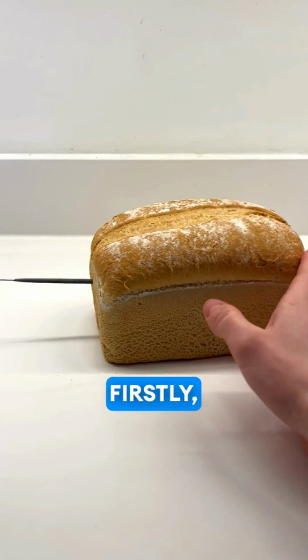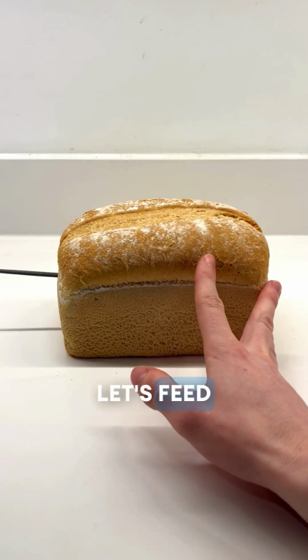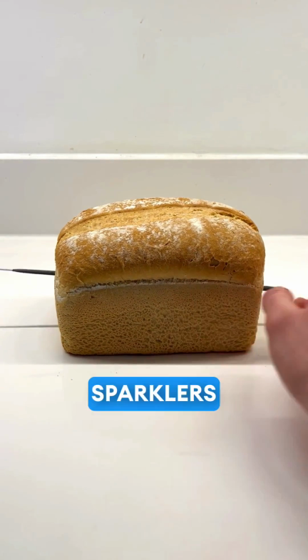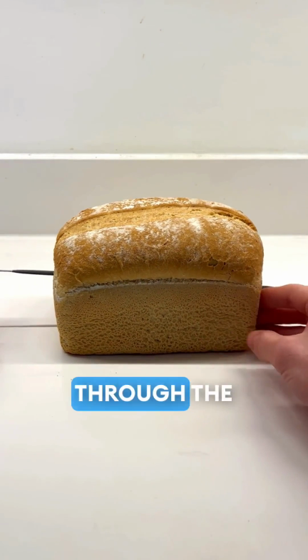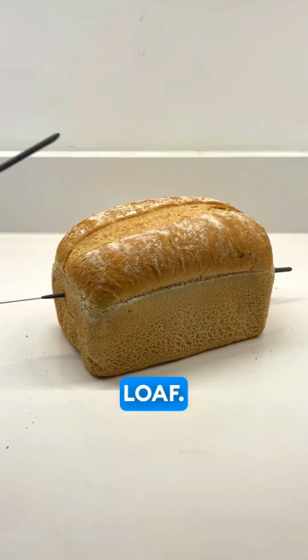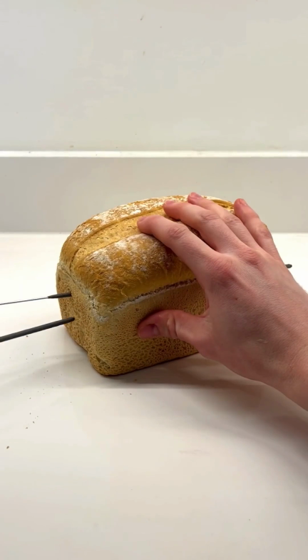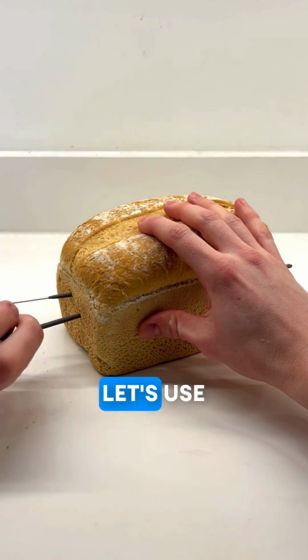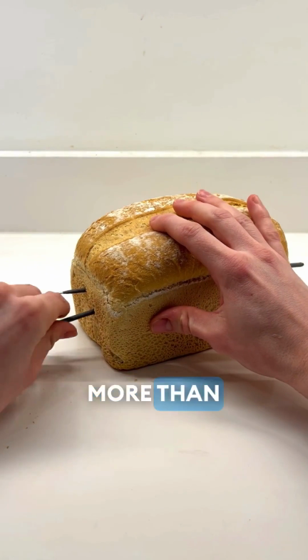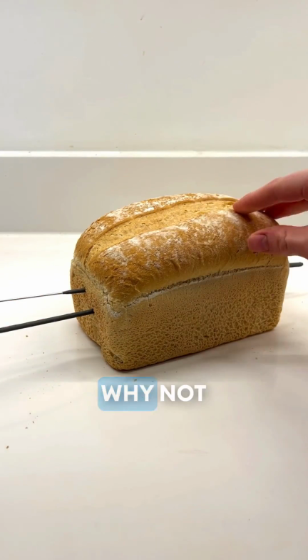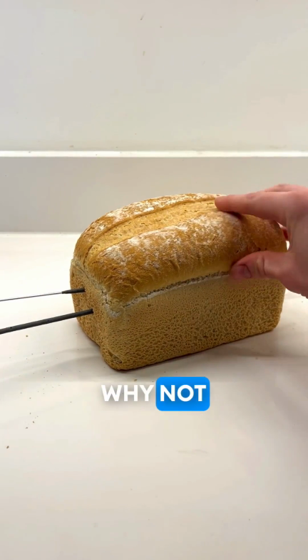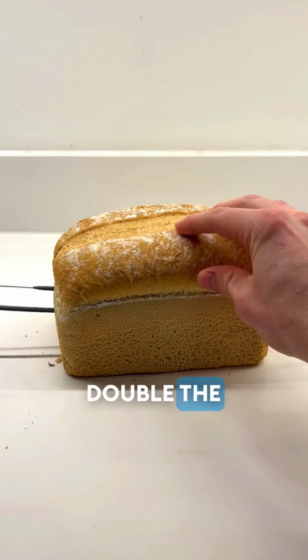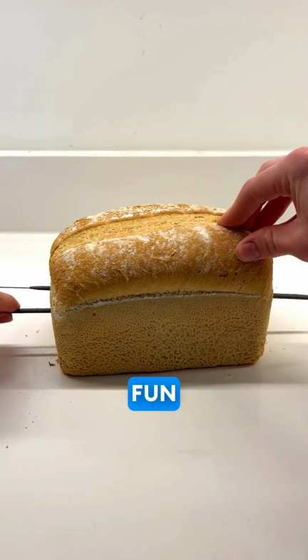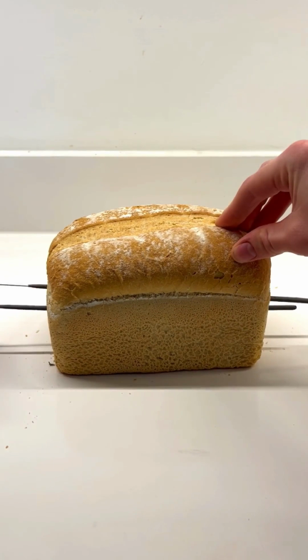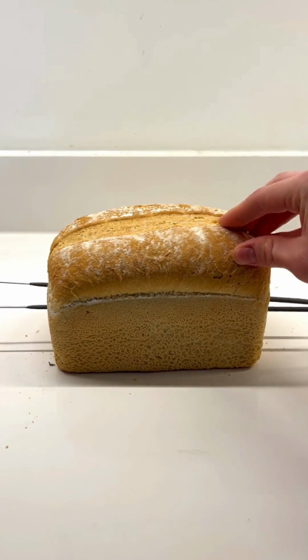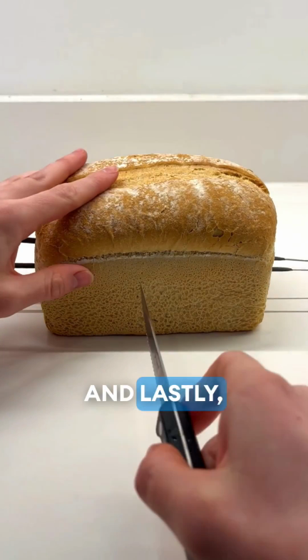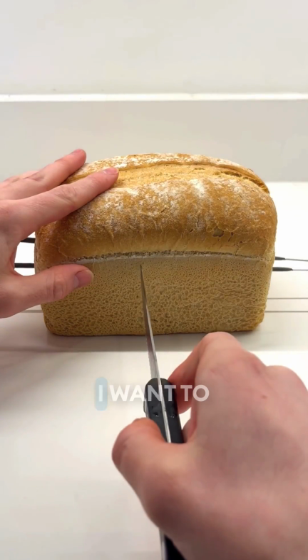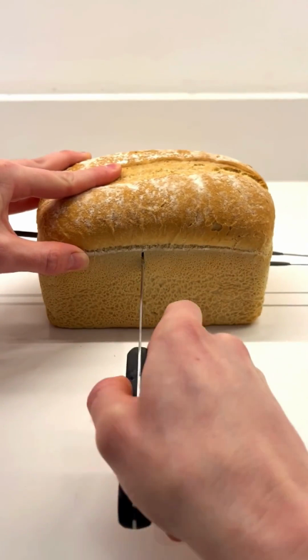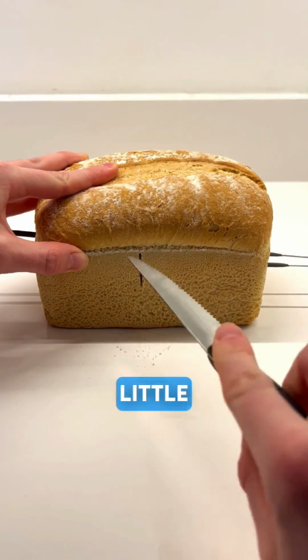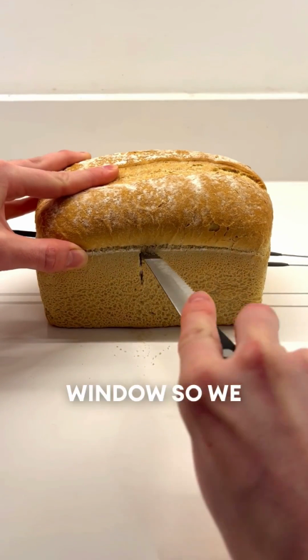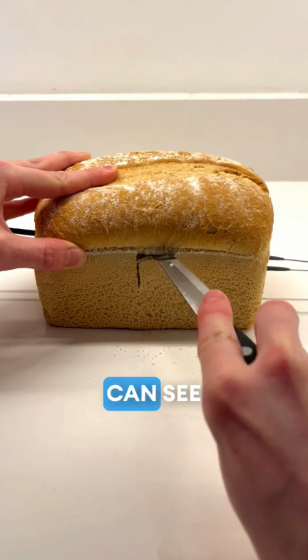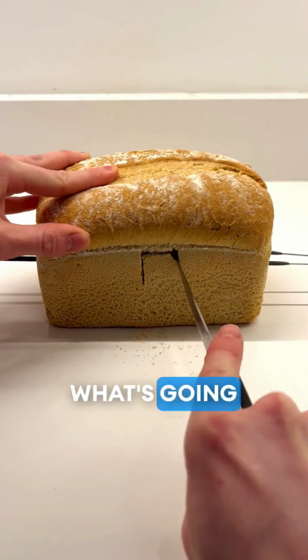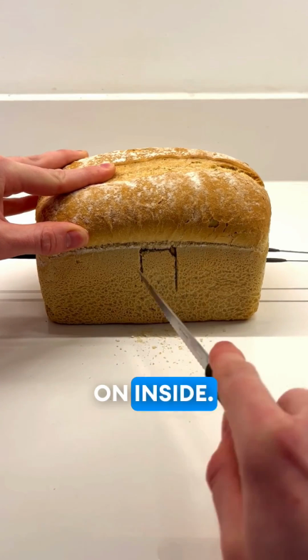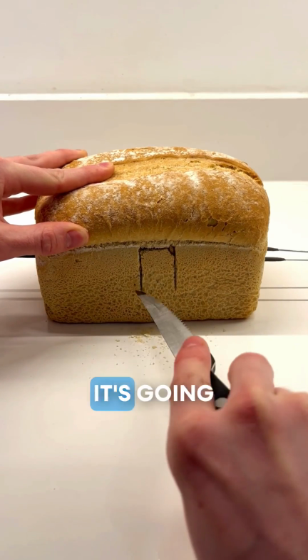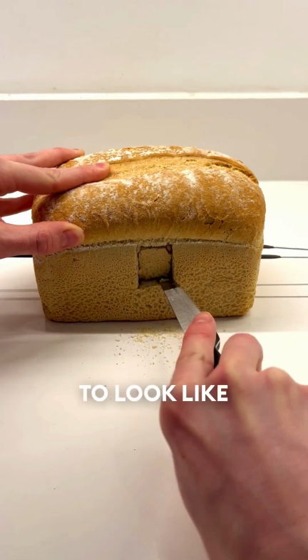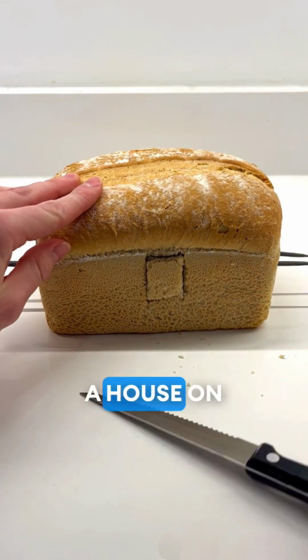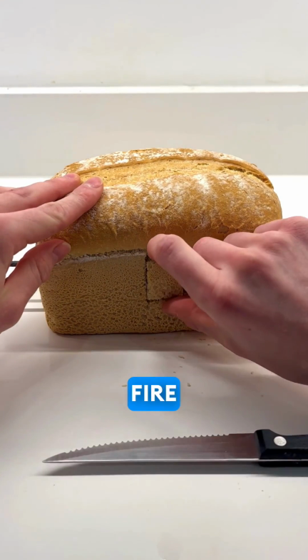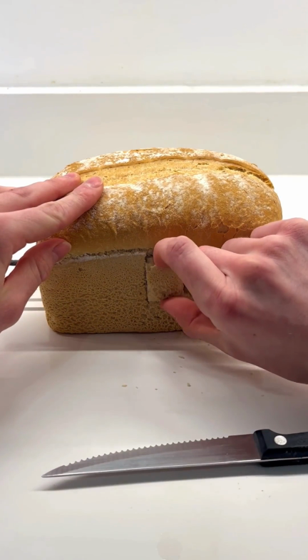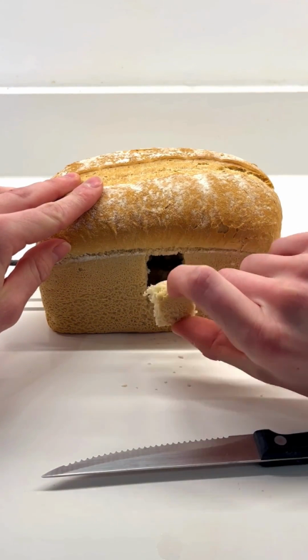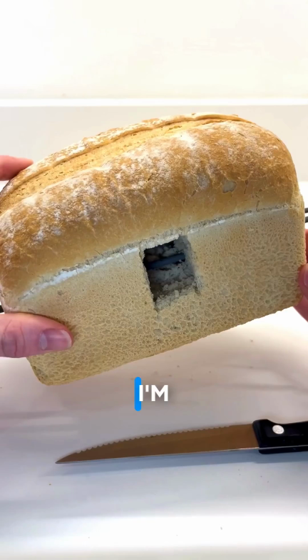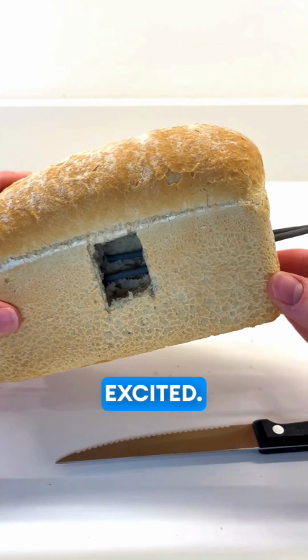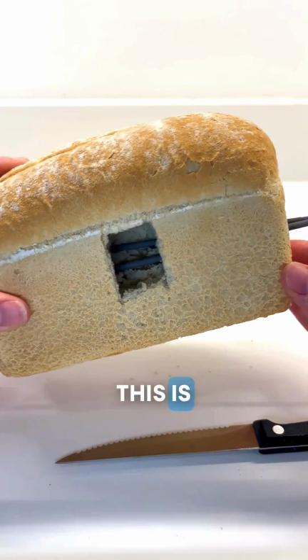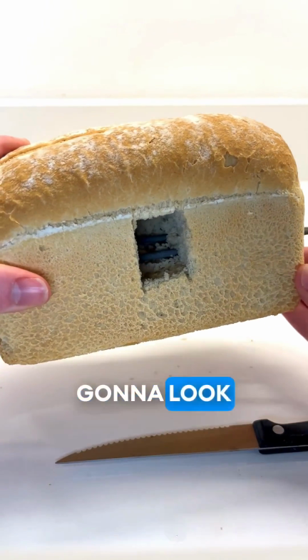Firstly, let's feed these sparklers through the loaf. Let's use more than one — why not? Double the fun. And lastly, I want to cut out a little window so we can see what's going on inside. It's going to look like a house on fire. I'm excited. This is going to look great. Let's light these sparklers.